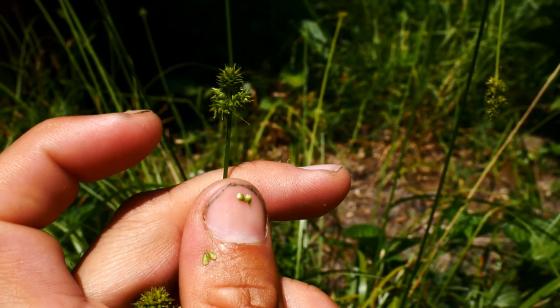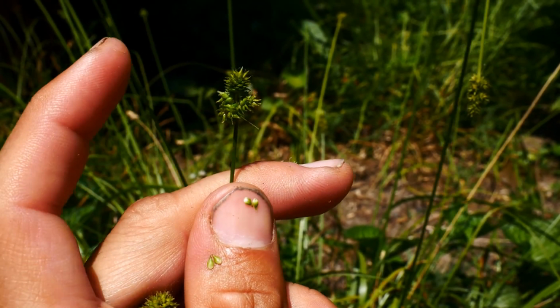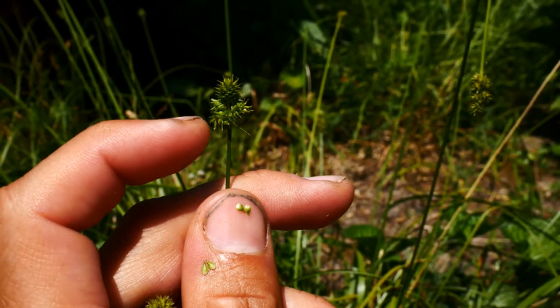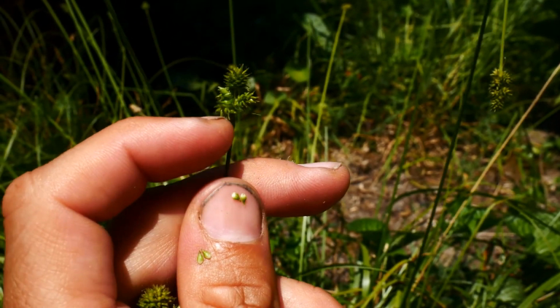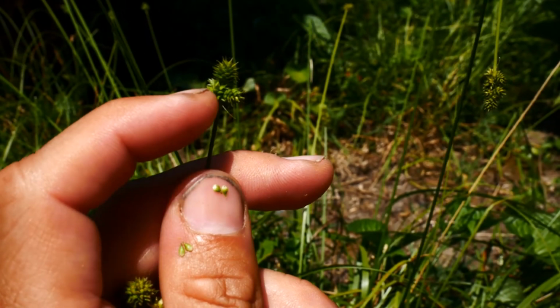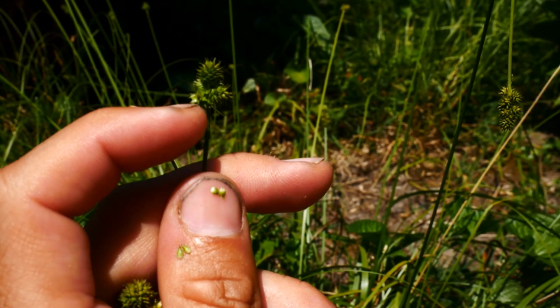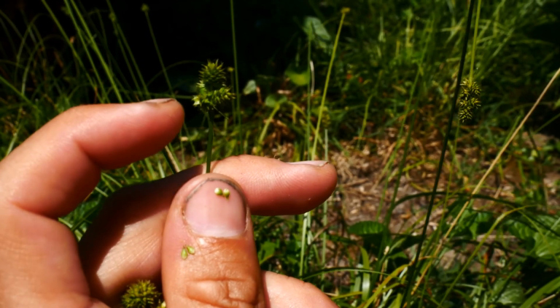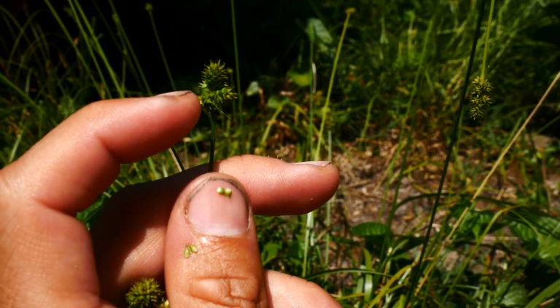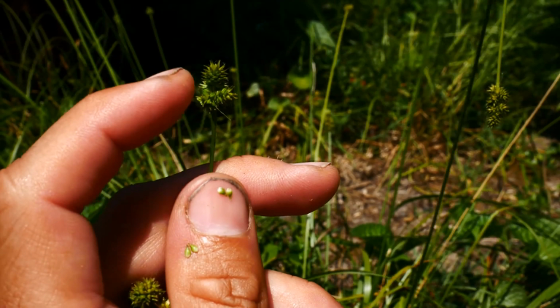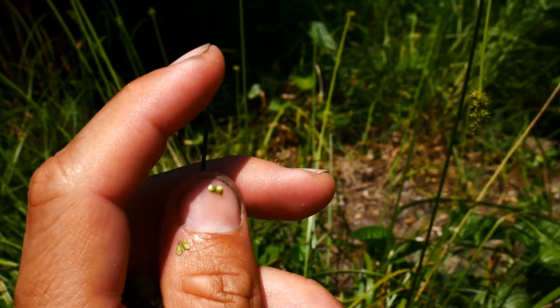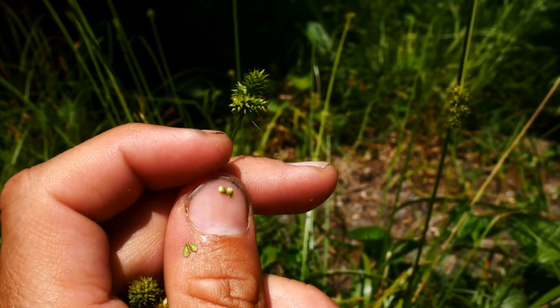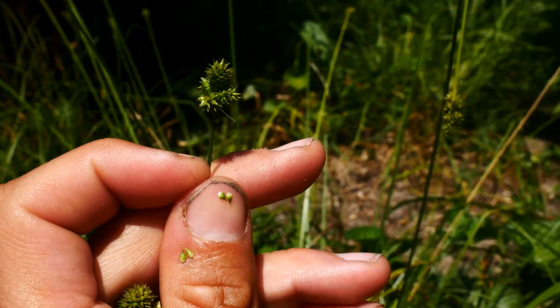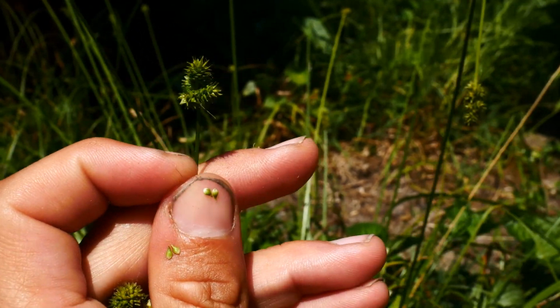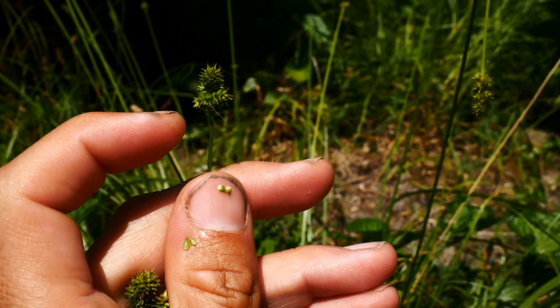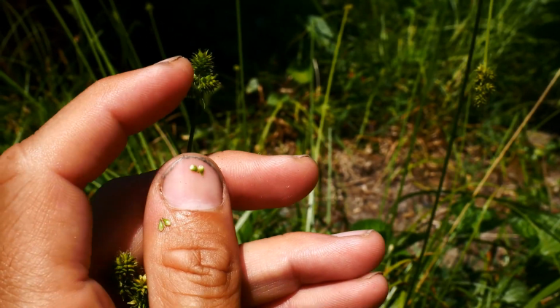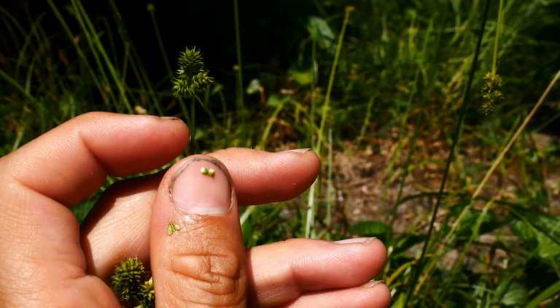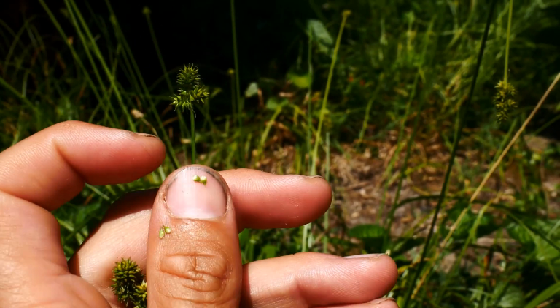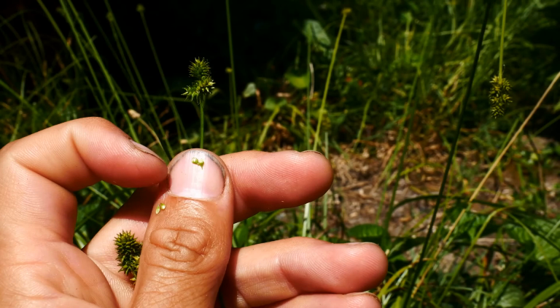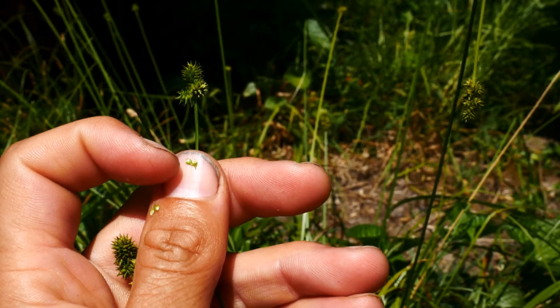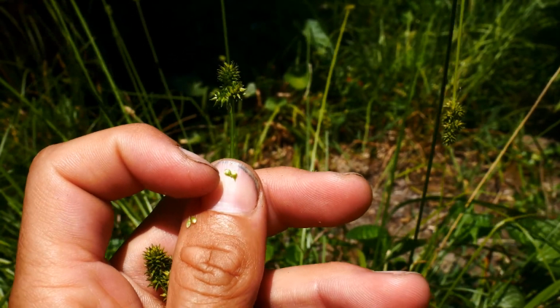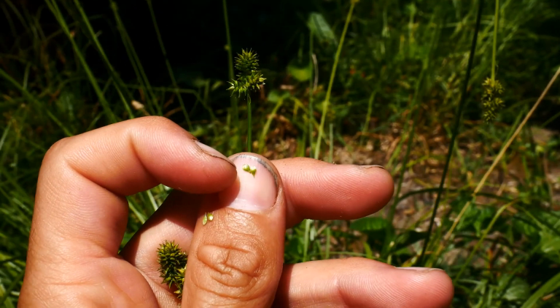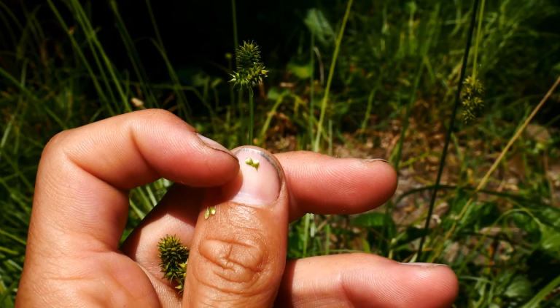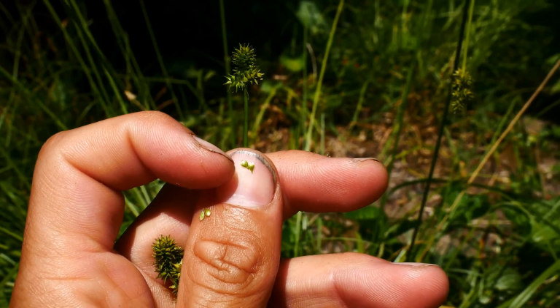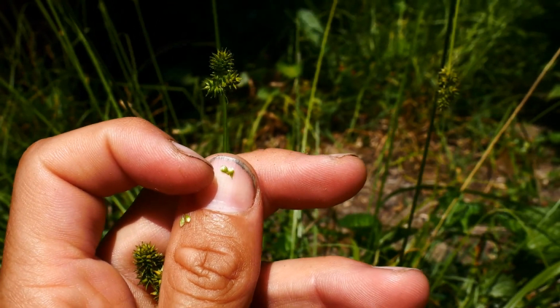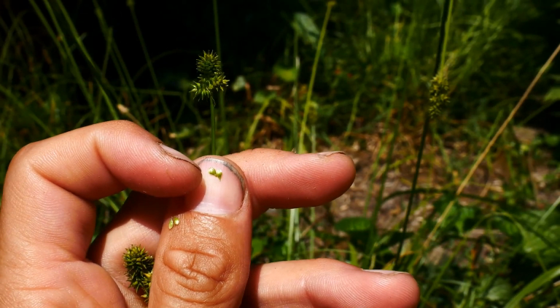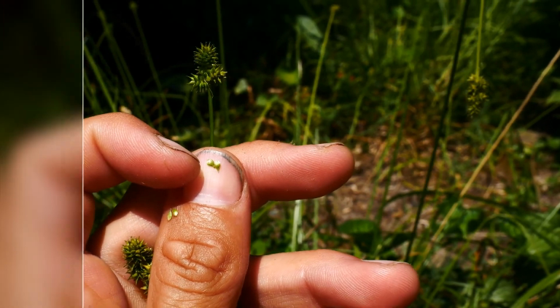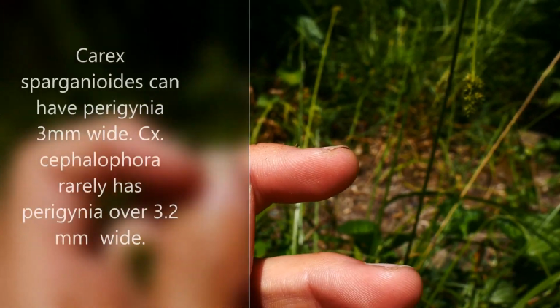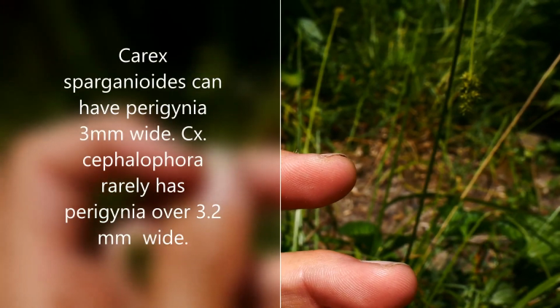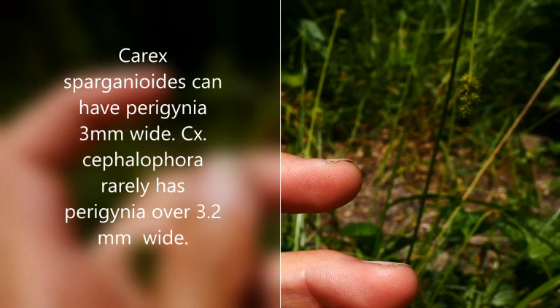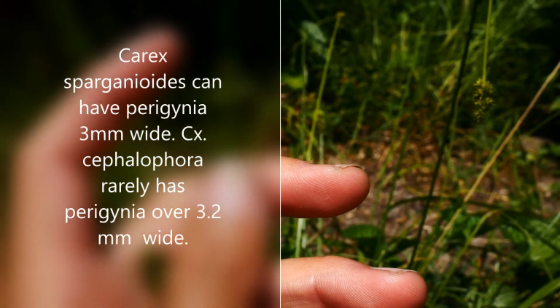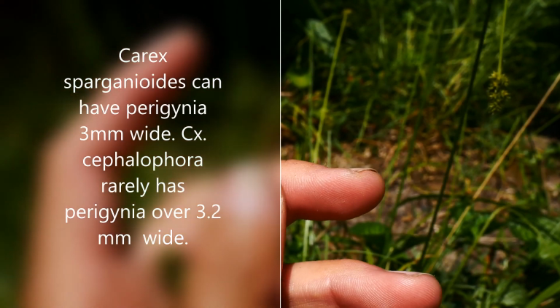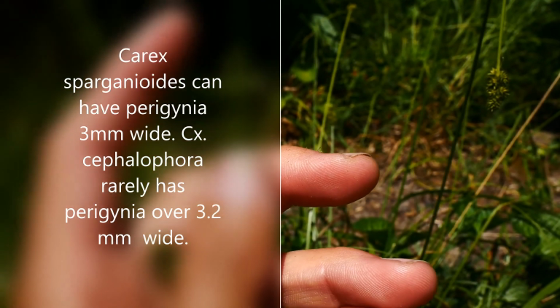So unlike things like Carex sparganioides, which is more separated below, and Carex cephaloidea, which is also more separated and has bigger perigenia — the perigenia are over 3.5 millimeters for those and under 3.5 millimeters for Carex cephalophora.